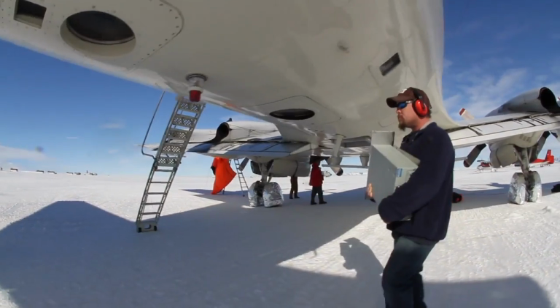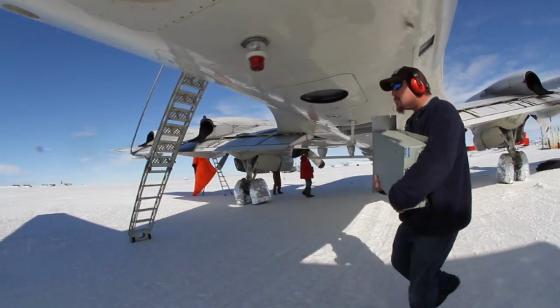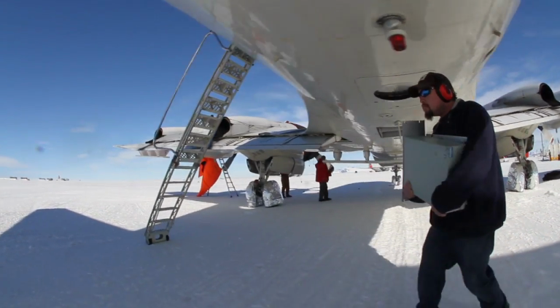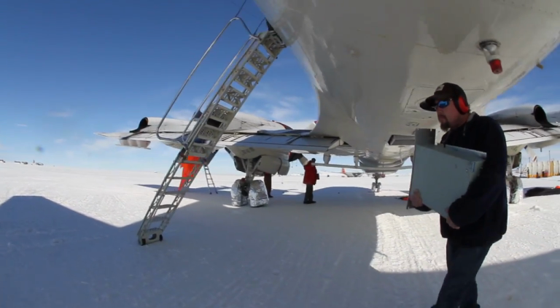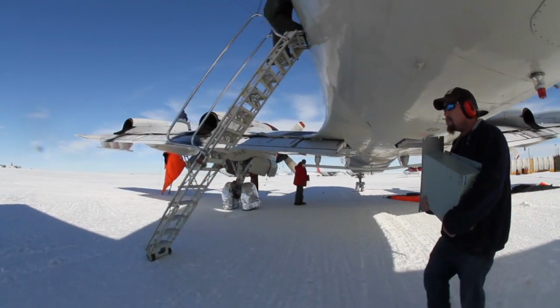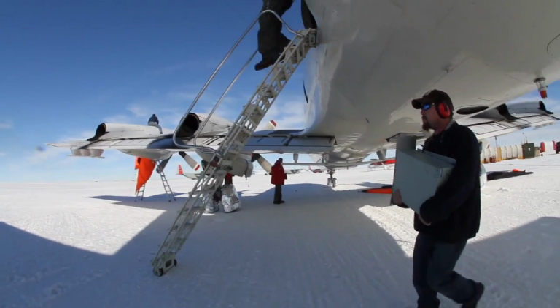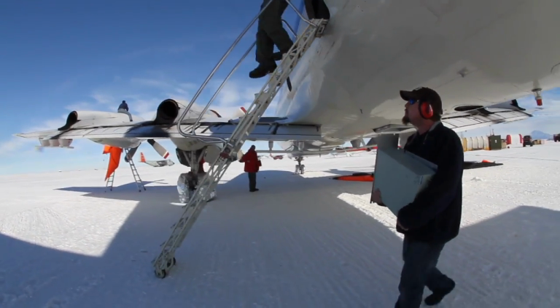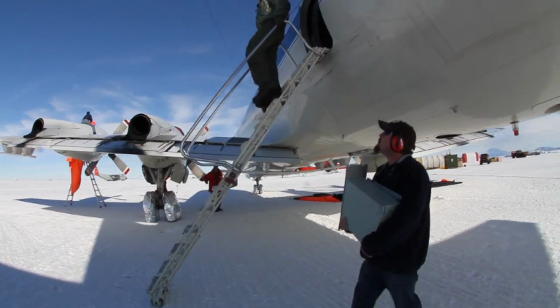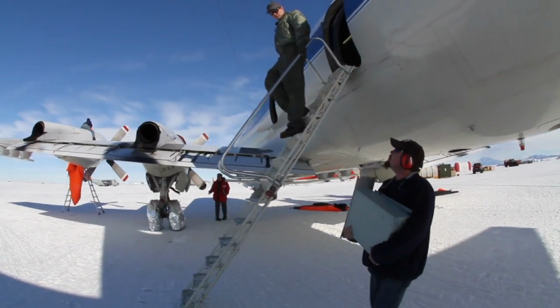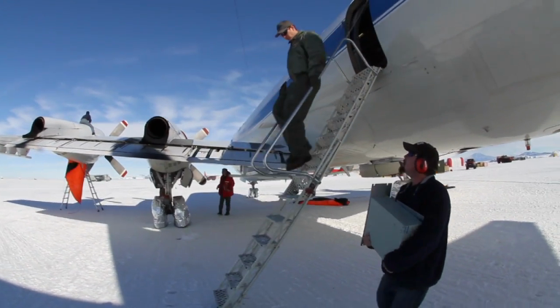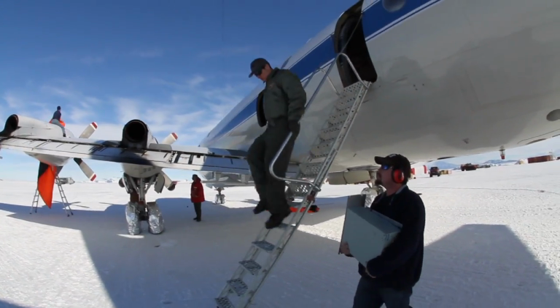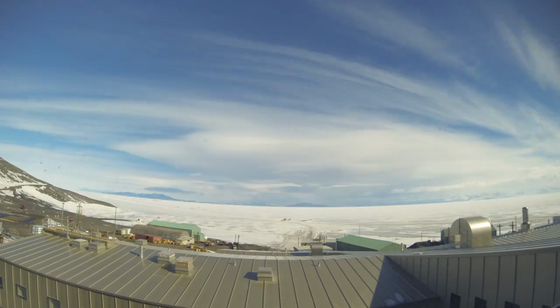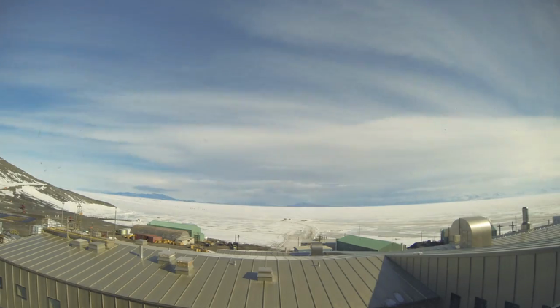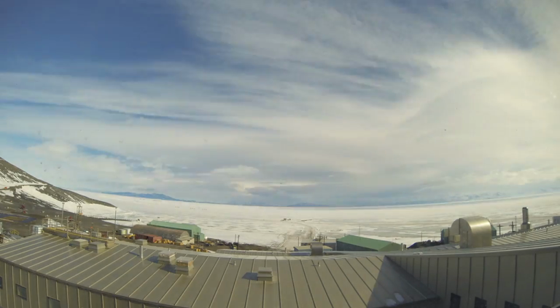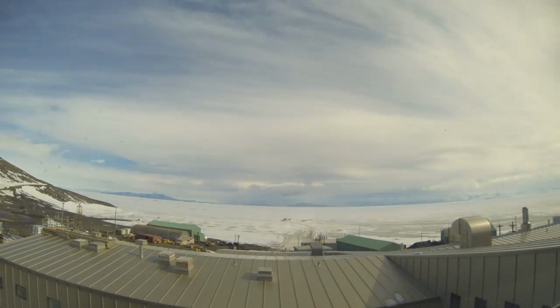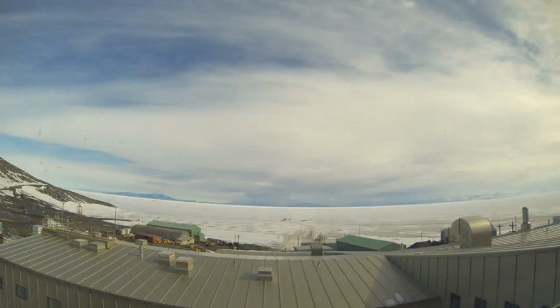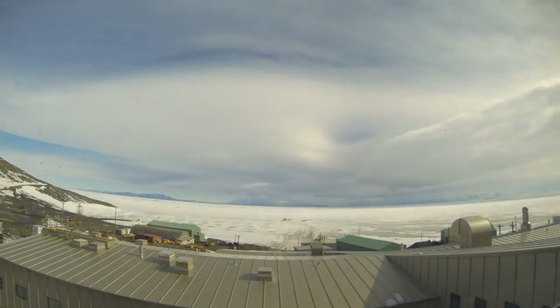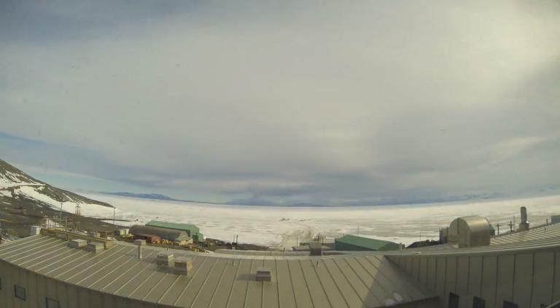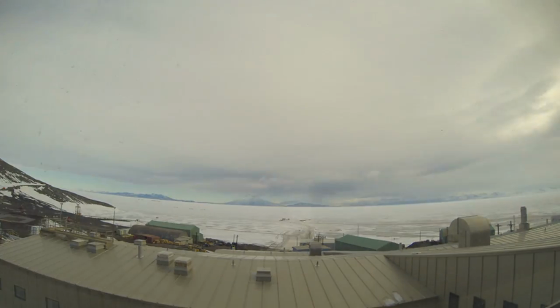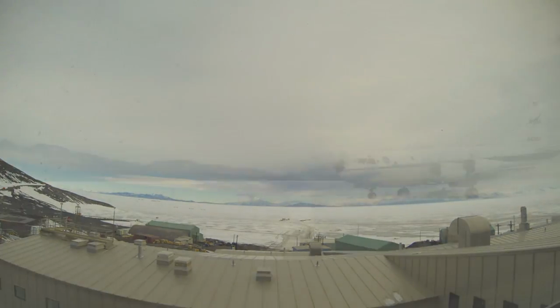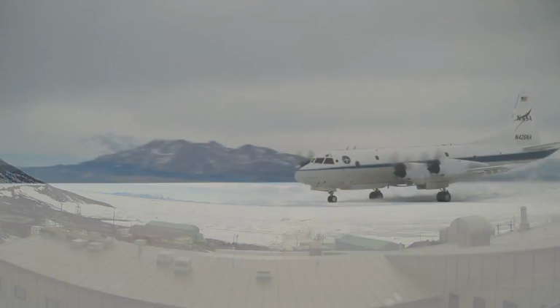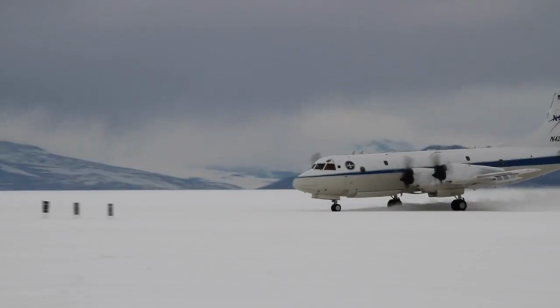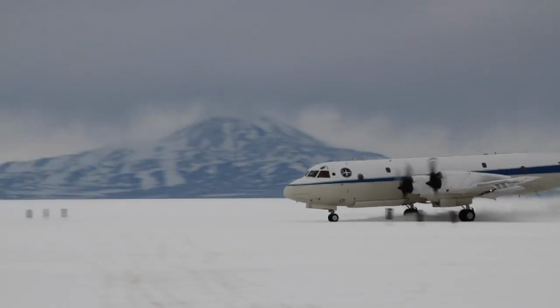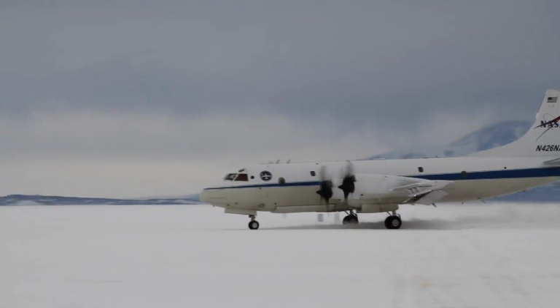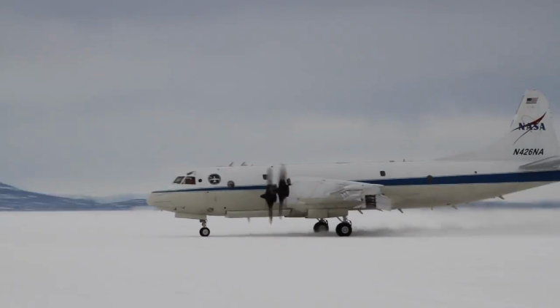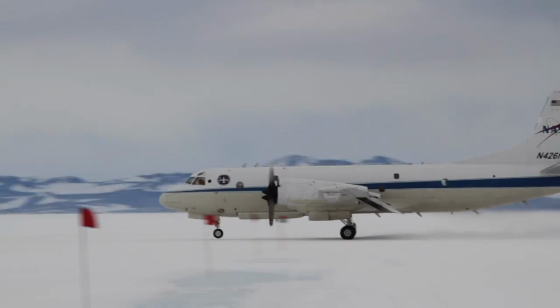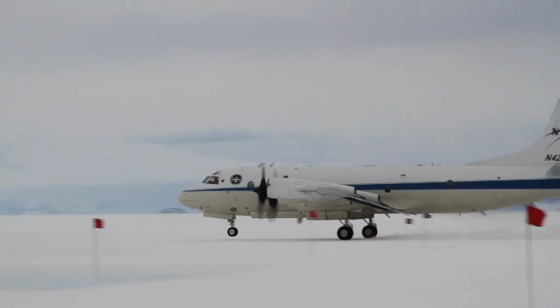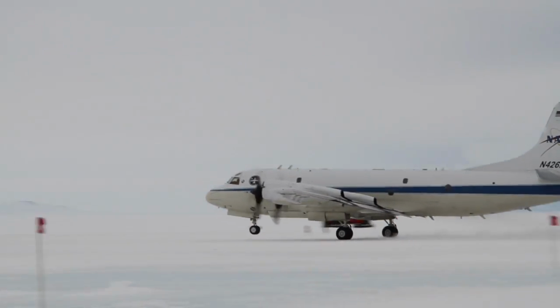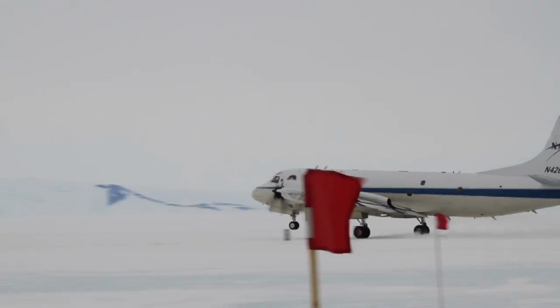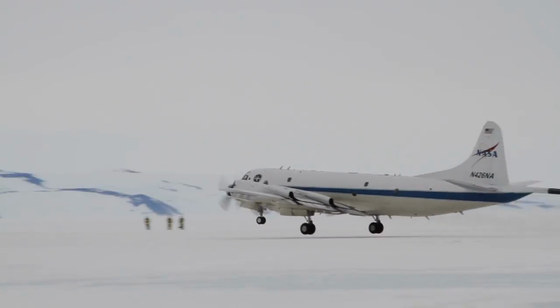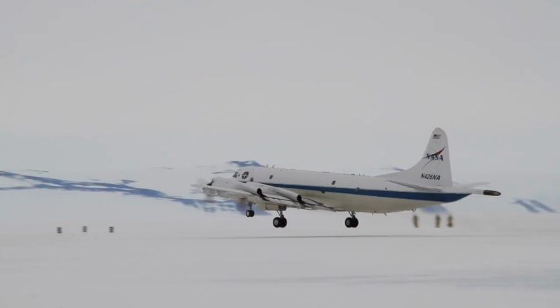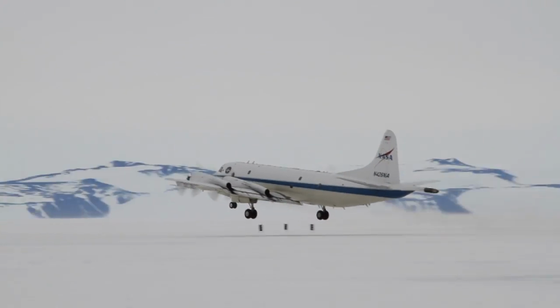But for the first time last fall, Ice Bridge was flying out of McMurdo Station in Antarctica, a place with not much bare earth. And the runway? A floating sheet of ice in McMurdo Sound, which moves up and down with the tides every day.